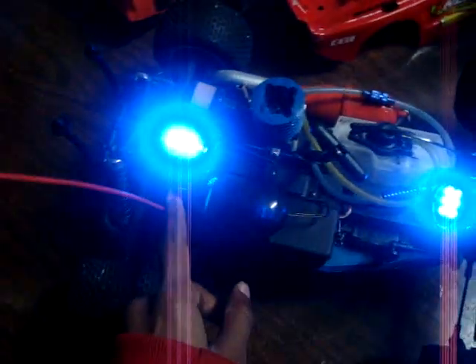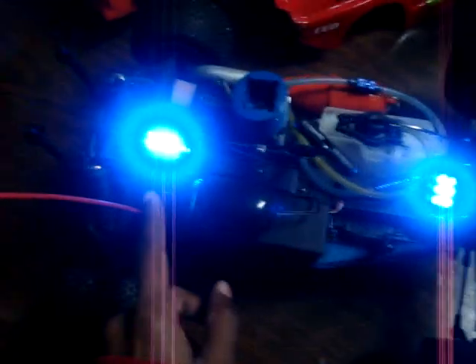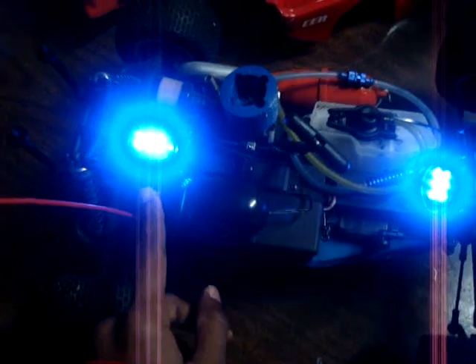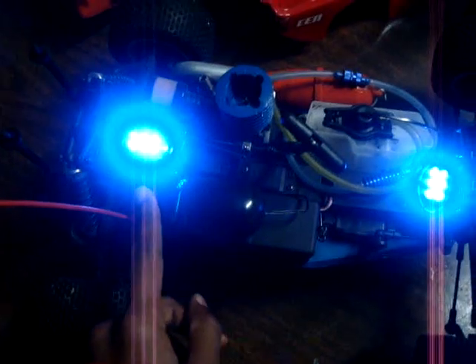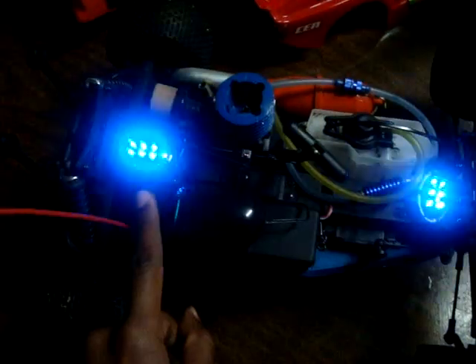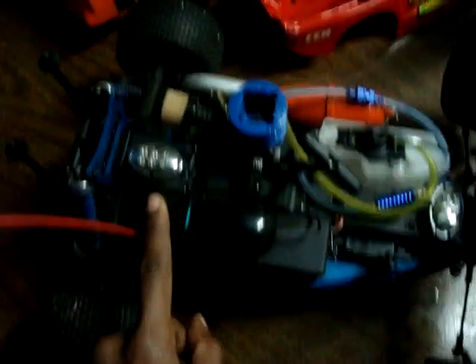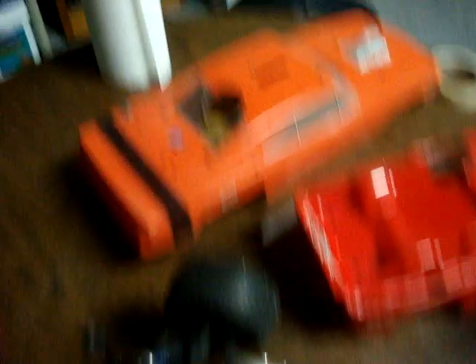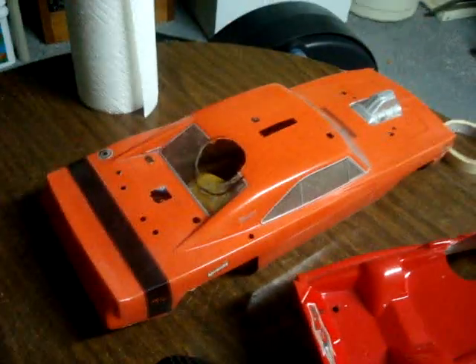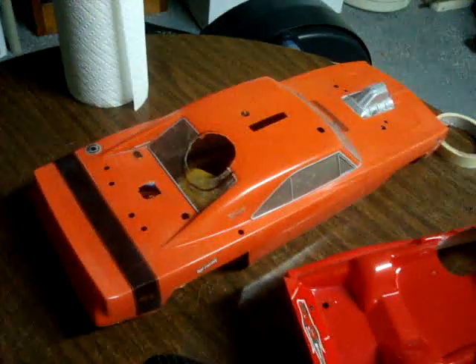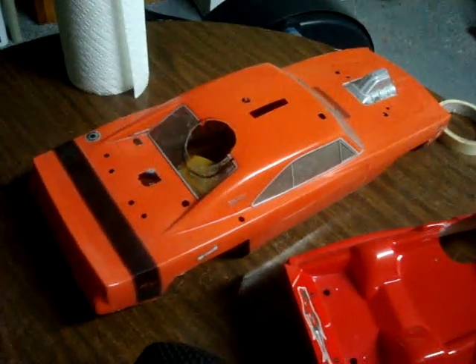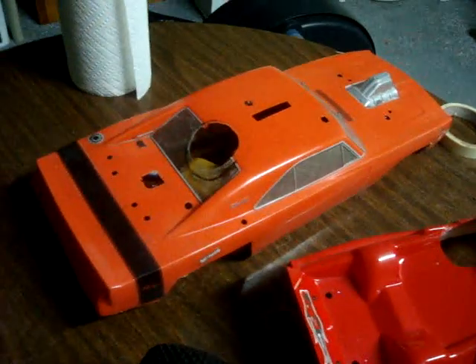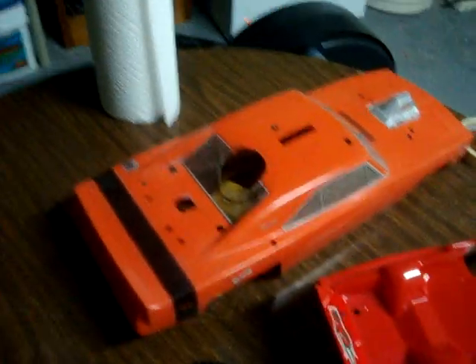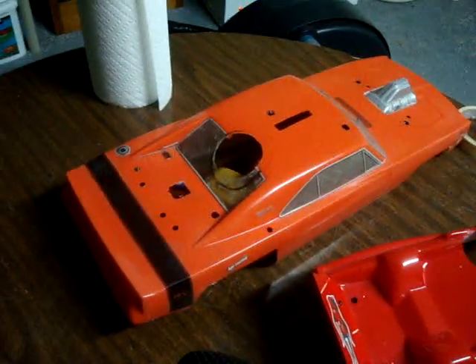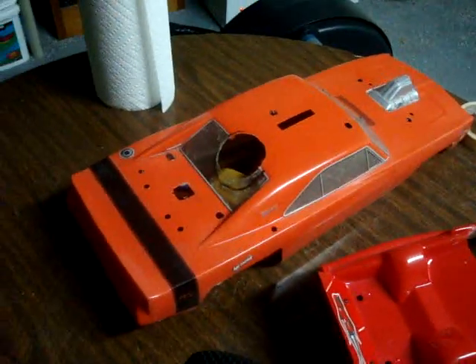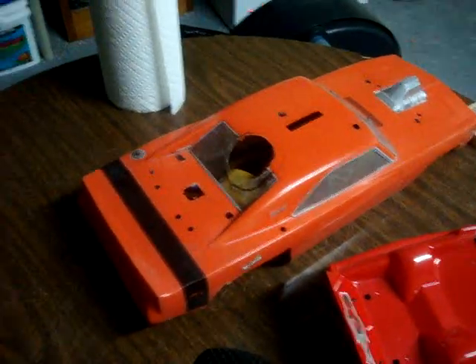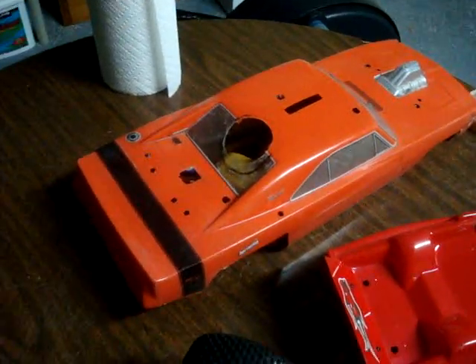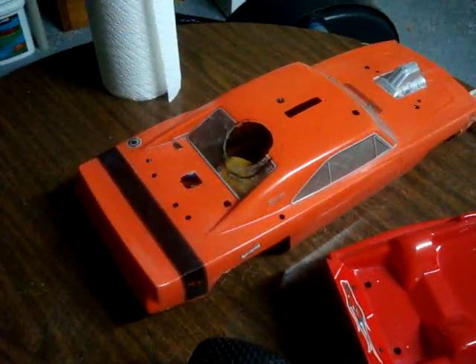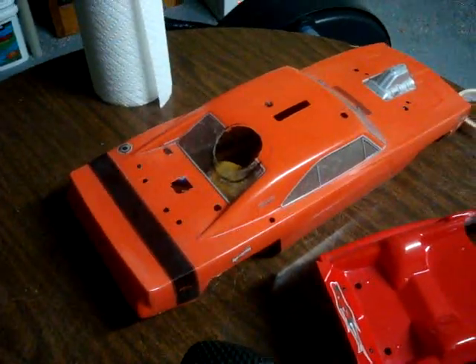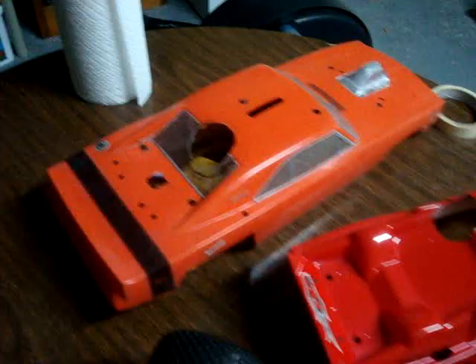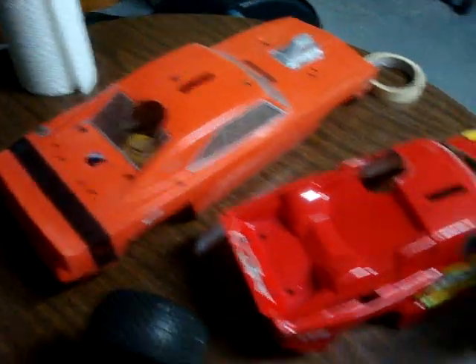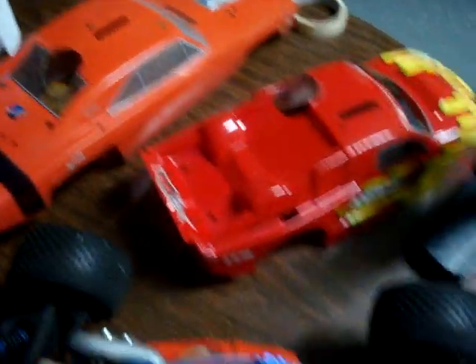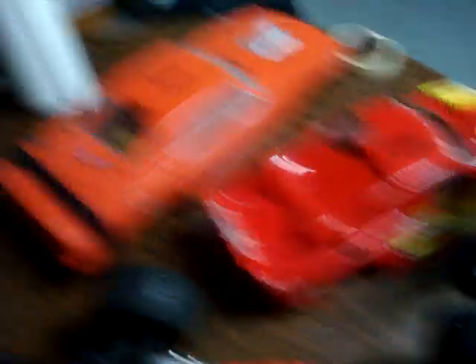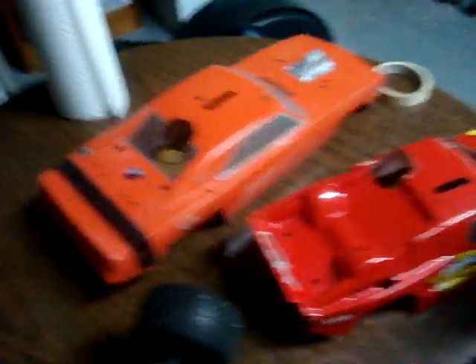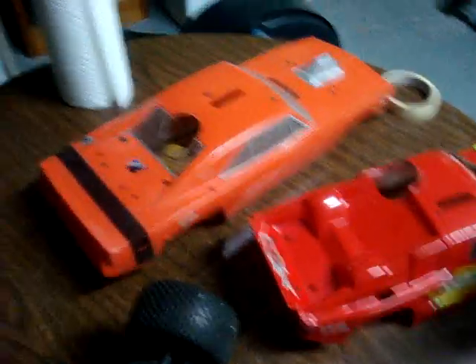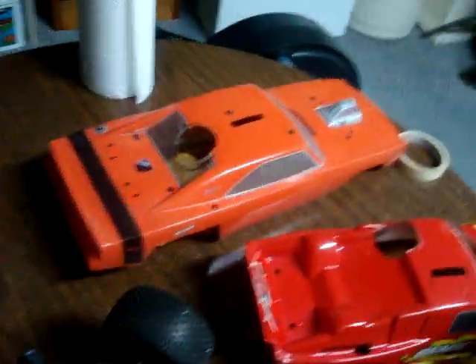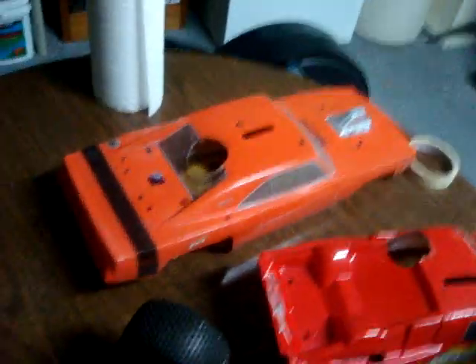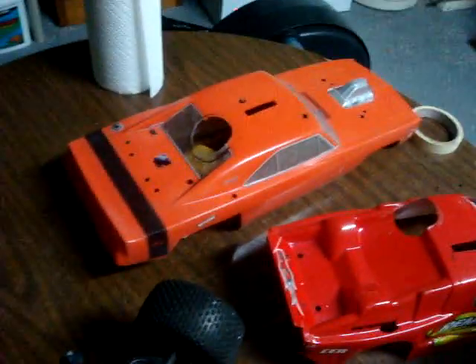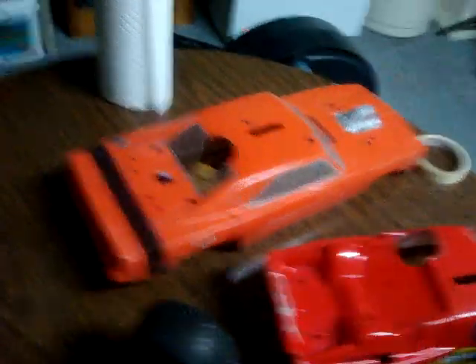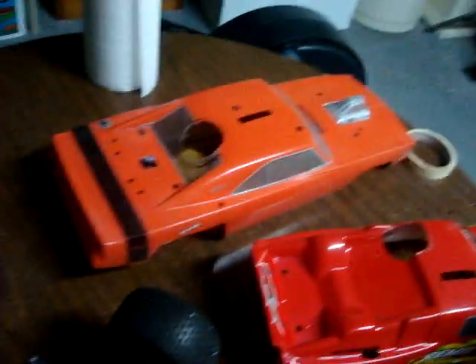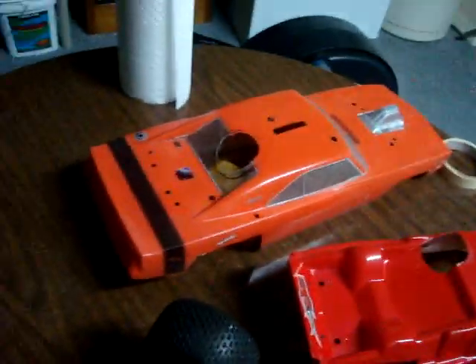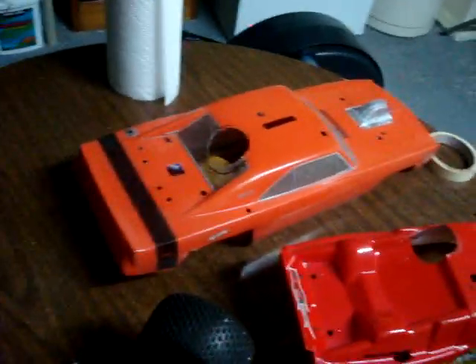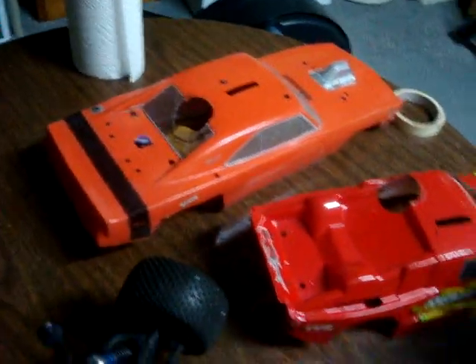What you see here is what you get — except for that body. If you want that, it's twenty bucks extra, and that's a good price for a $70 body.